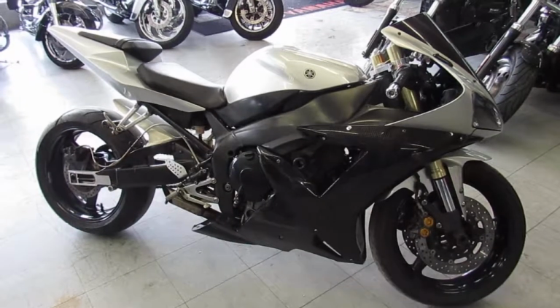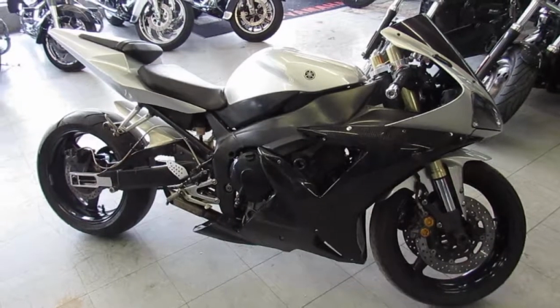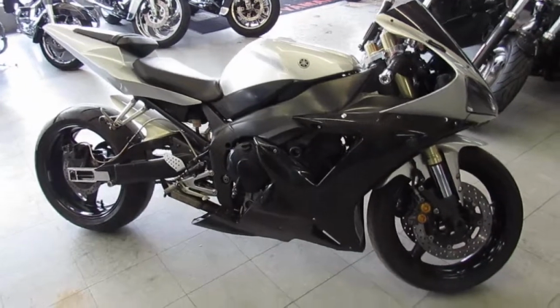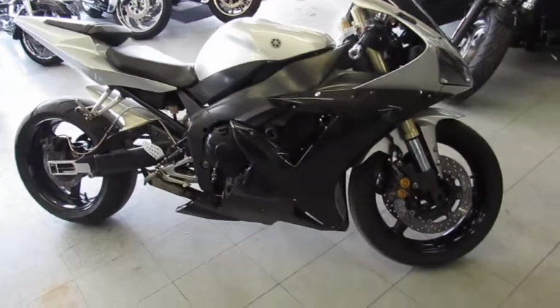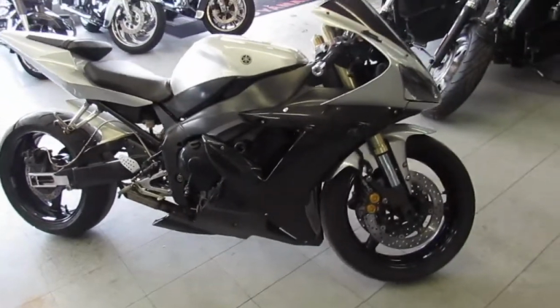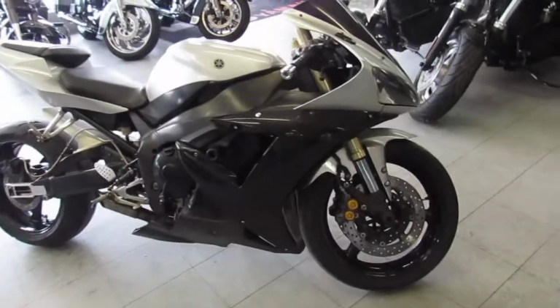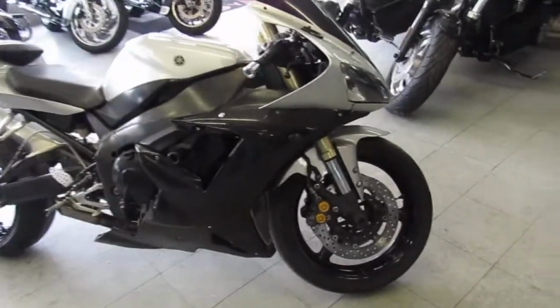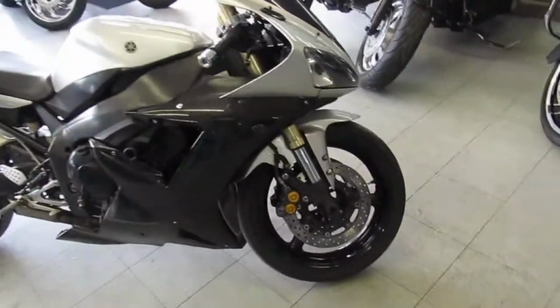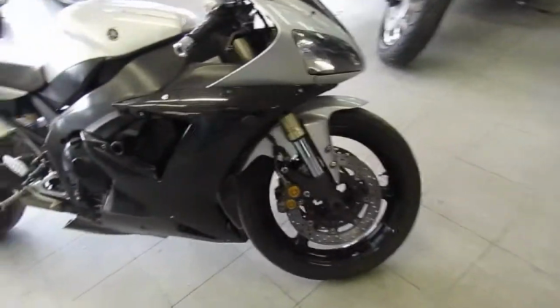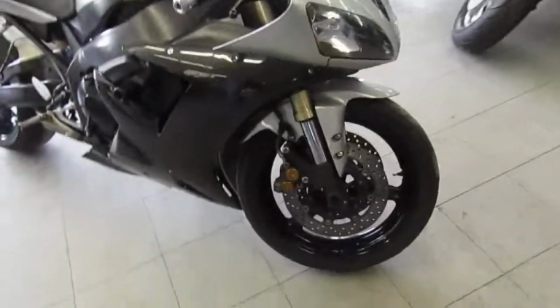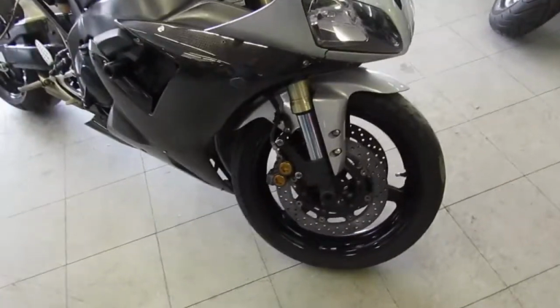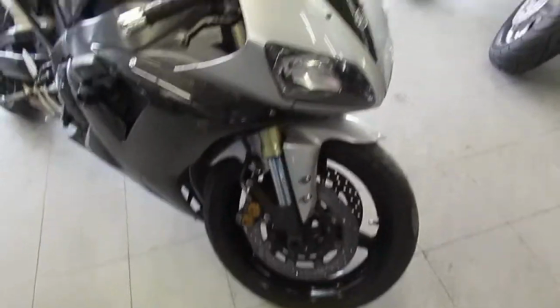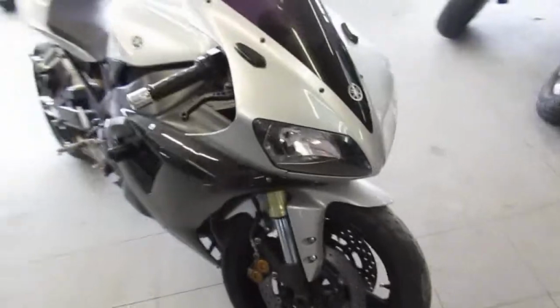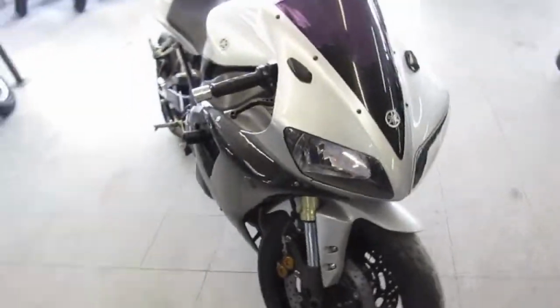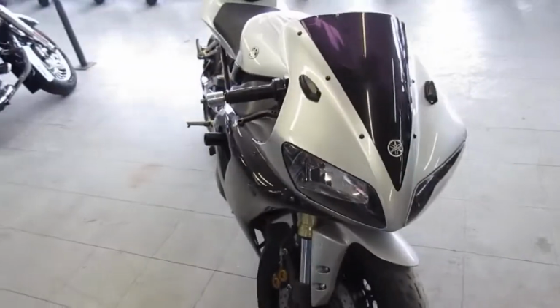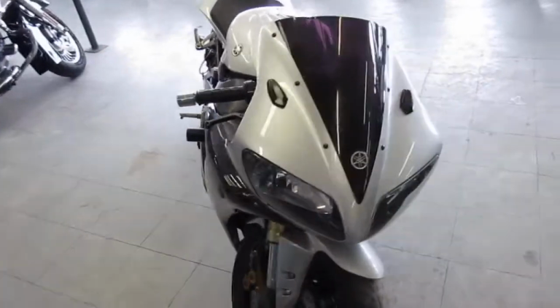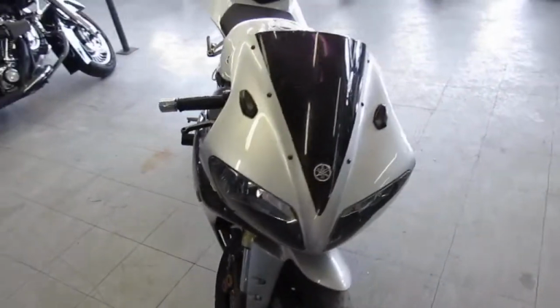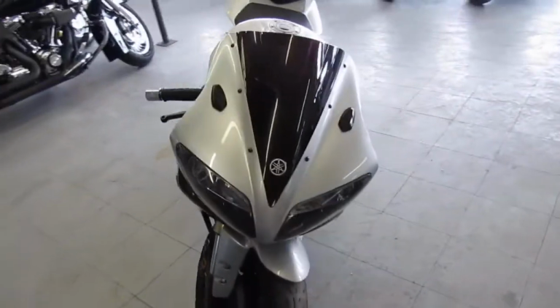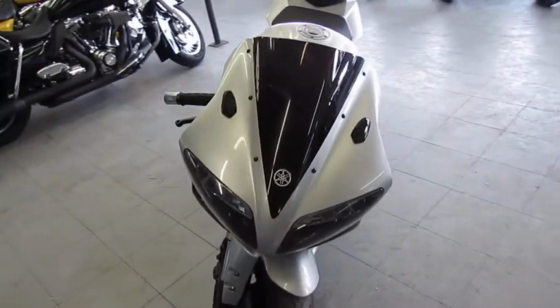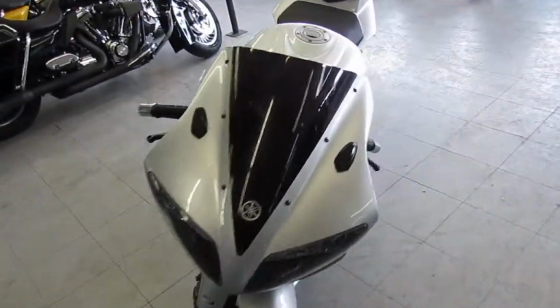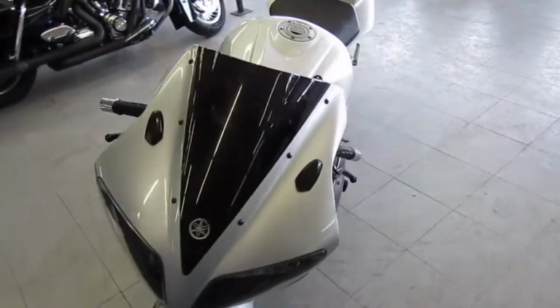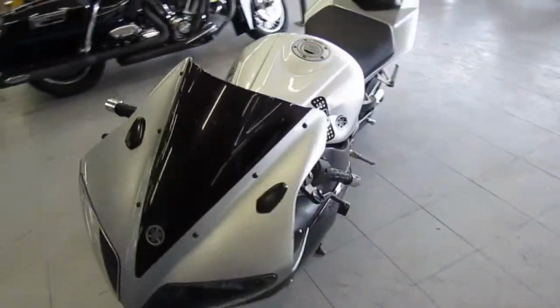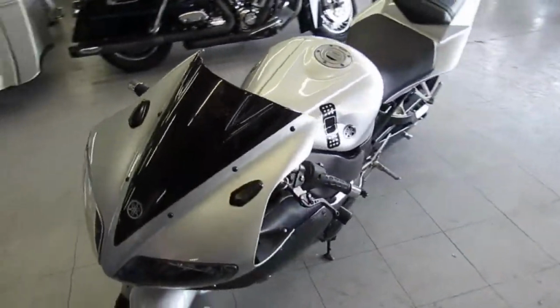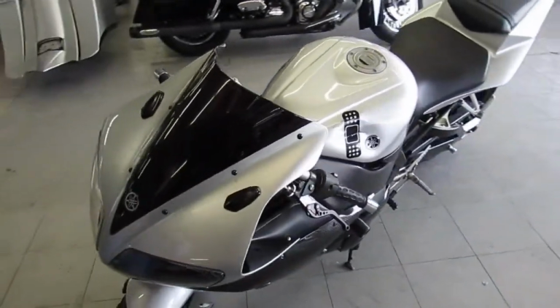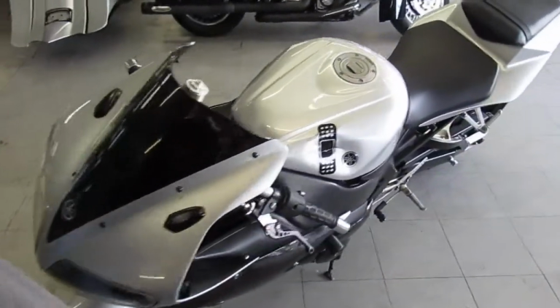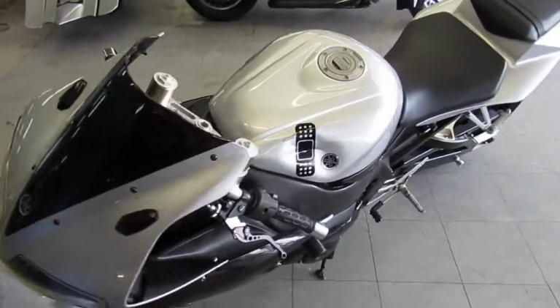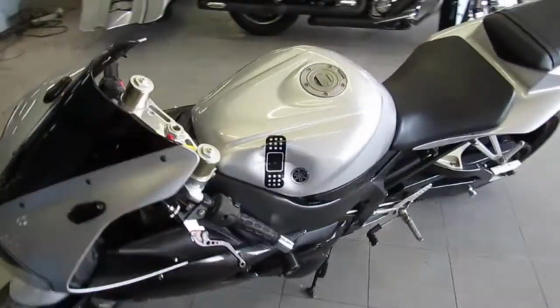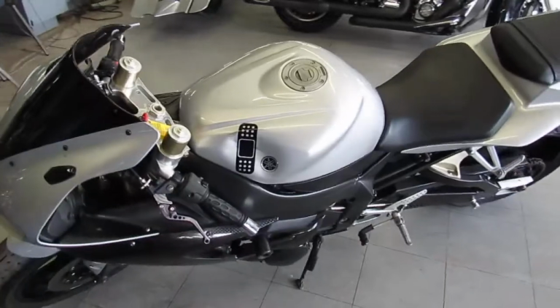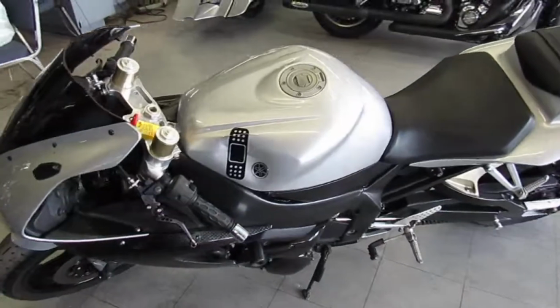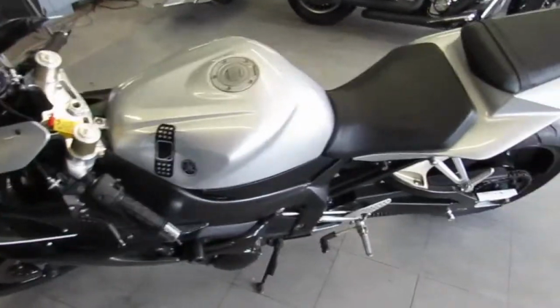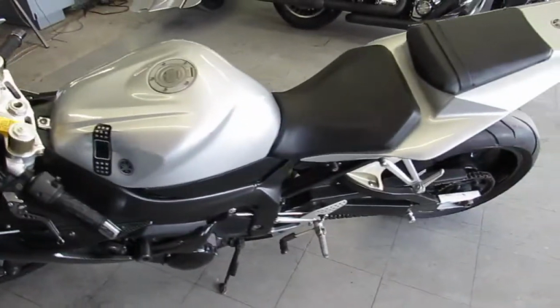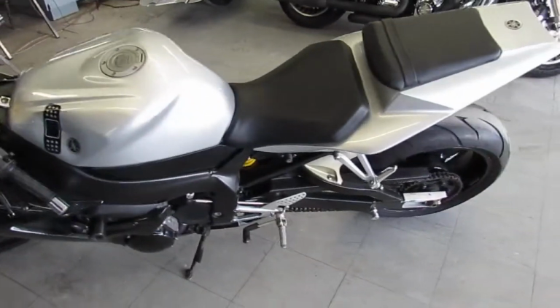Hey, if you're out there looking for a nice used sport bike, we got them here at Approval Powersports. We got over 650 used bikes, guaranteed financing, and over 300 used sport bikes alone.